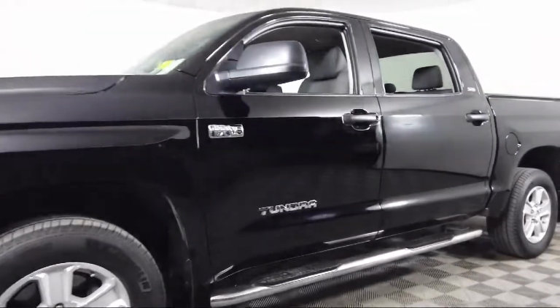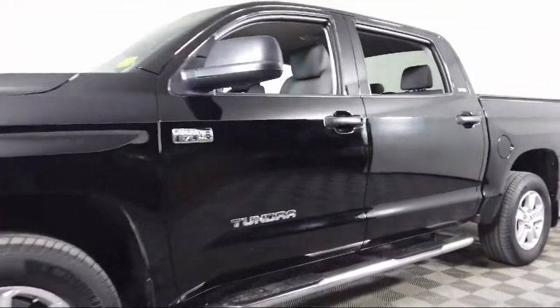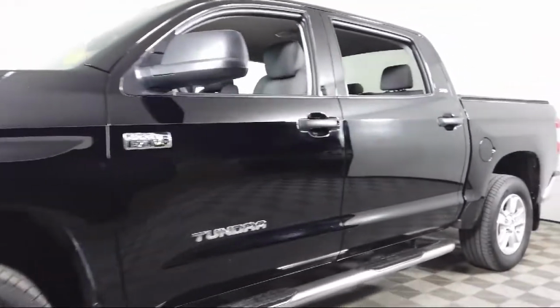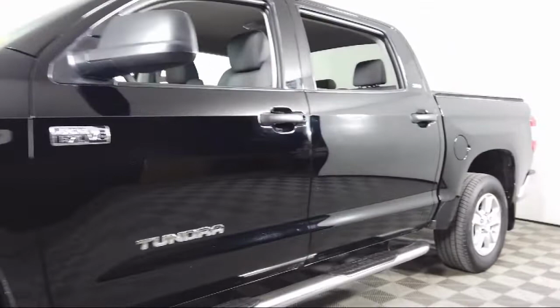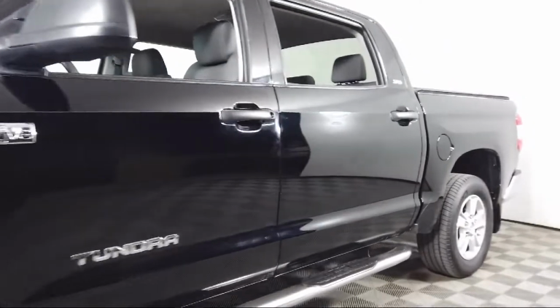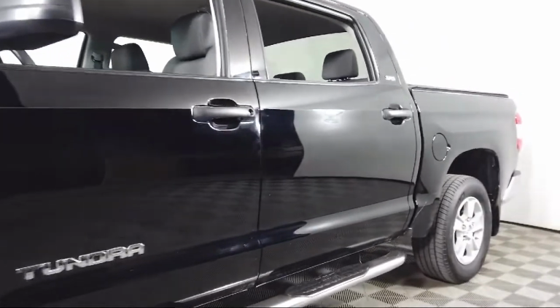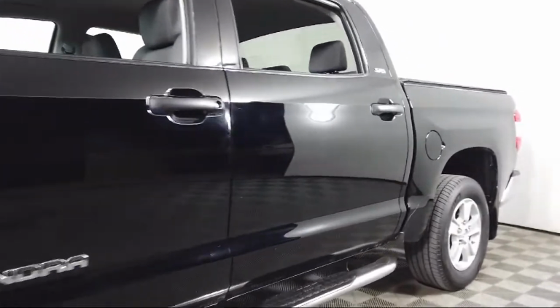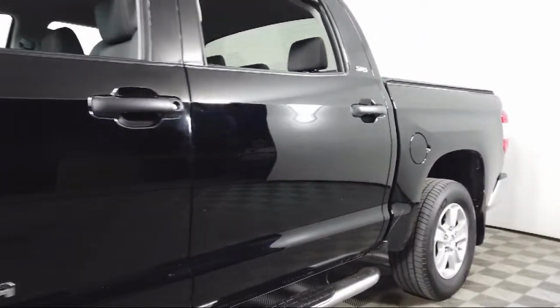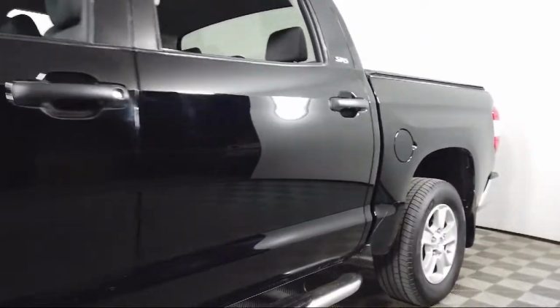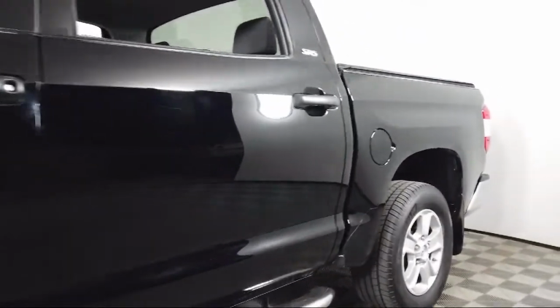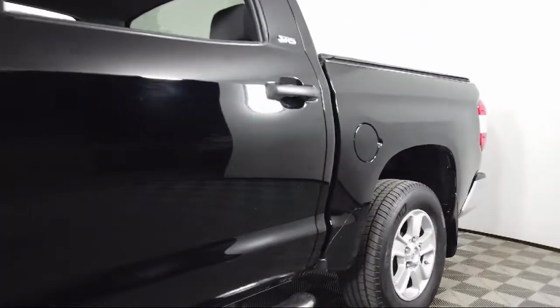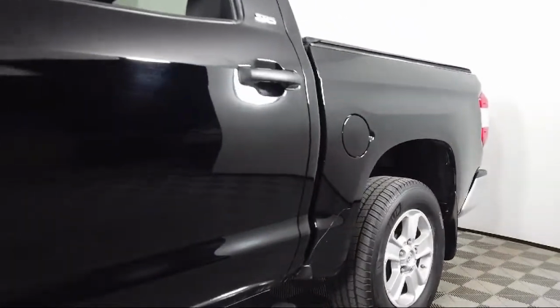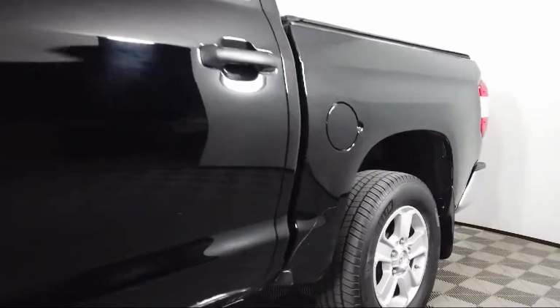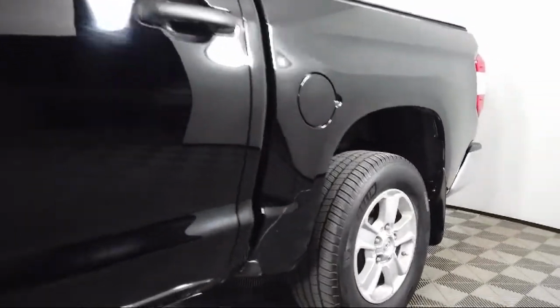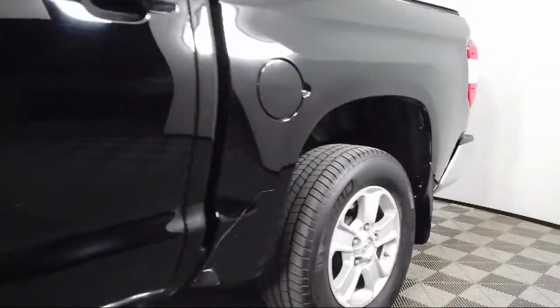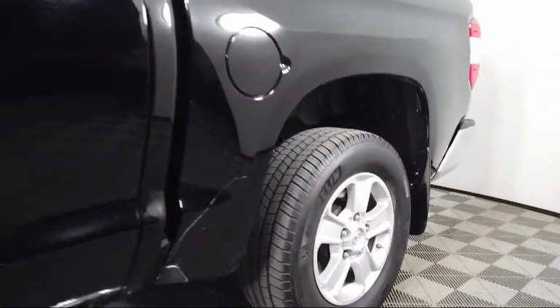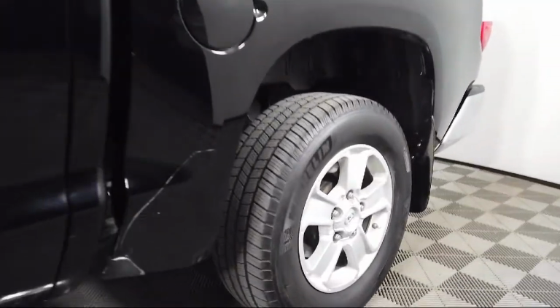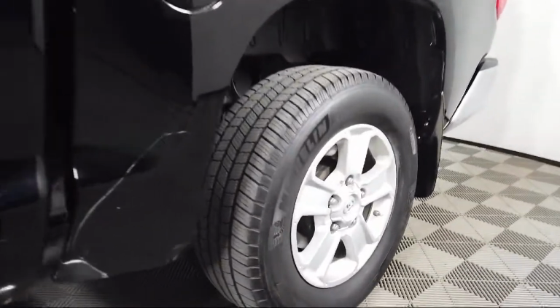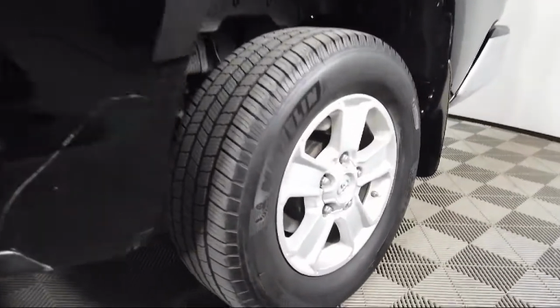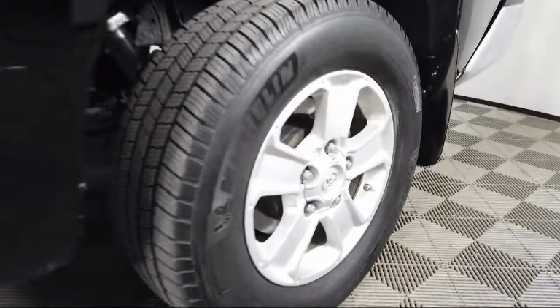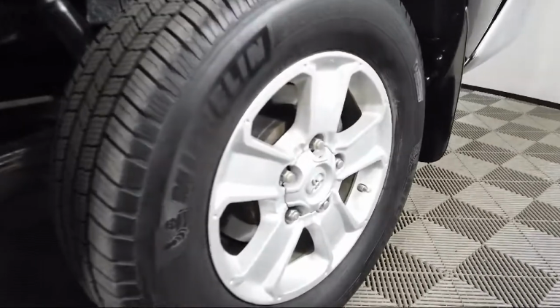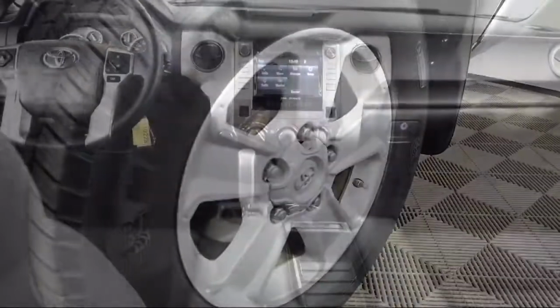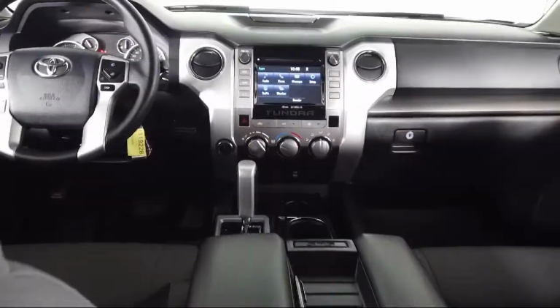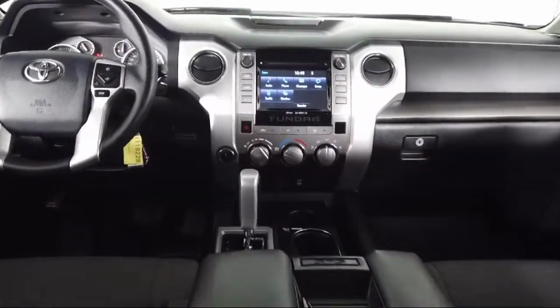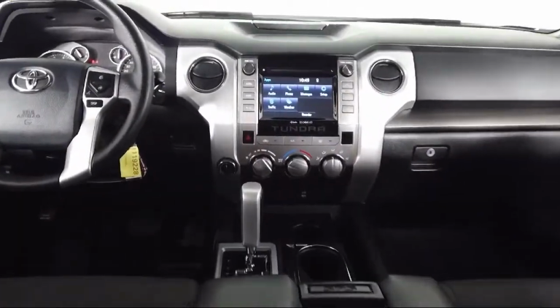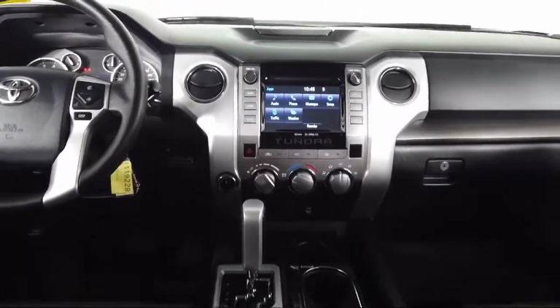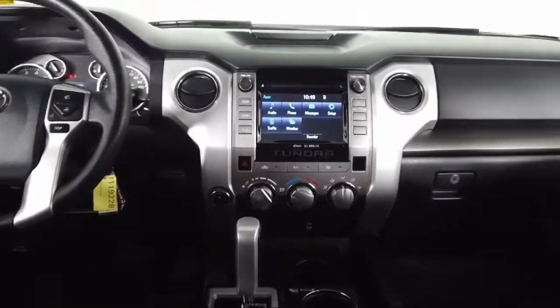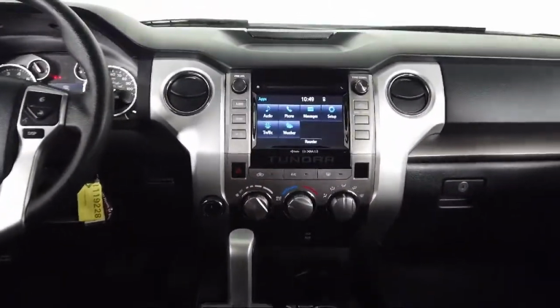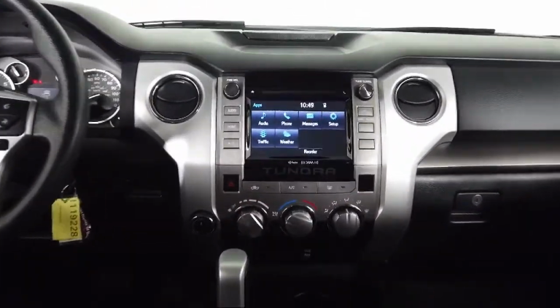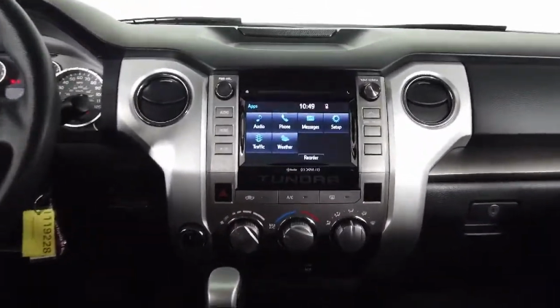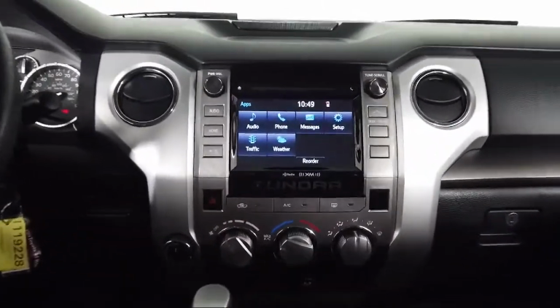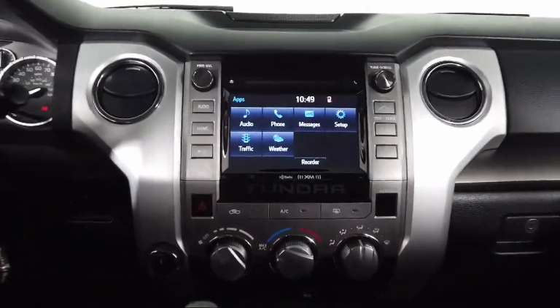Also featured are 18 inch styled steel wheels, speed sensing steering, and AM FM HD Entune audio display with CD player. It has less than 50,000 miles on the odometer.